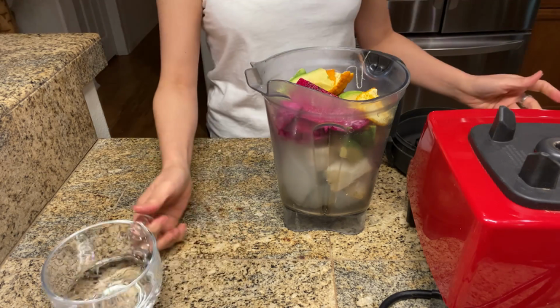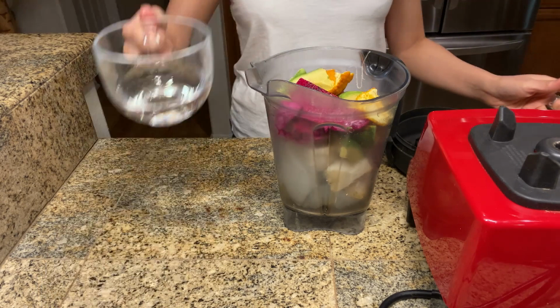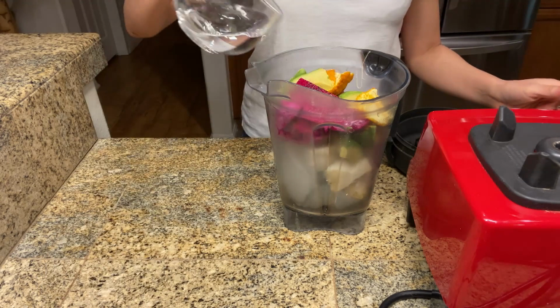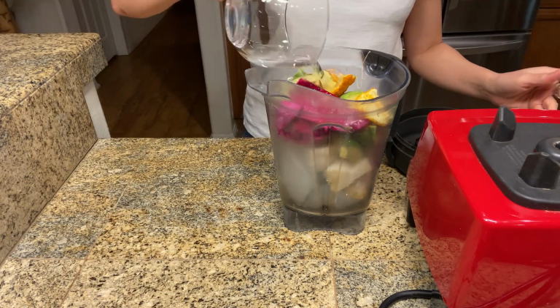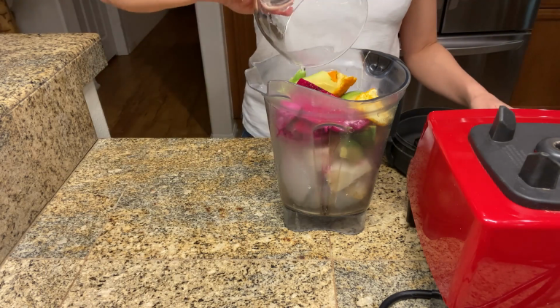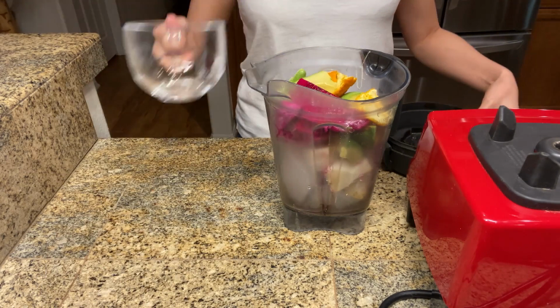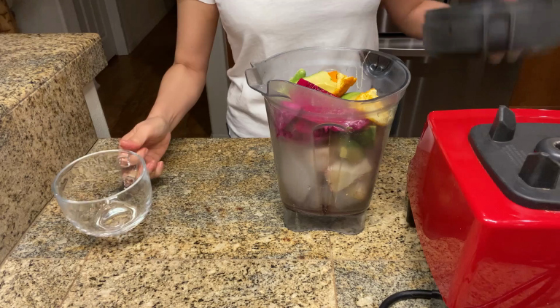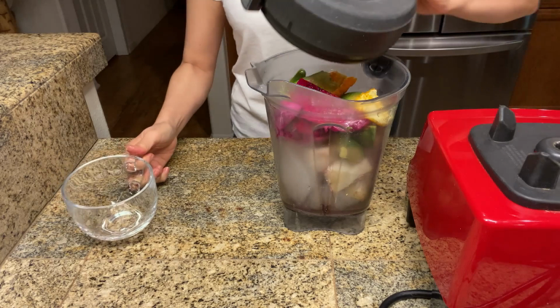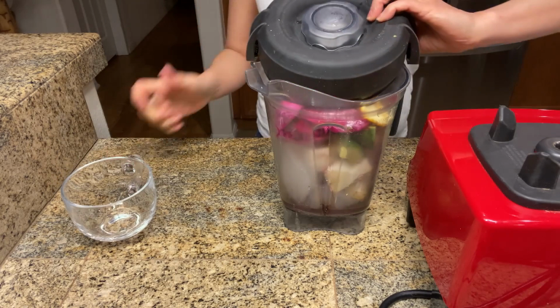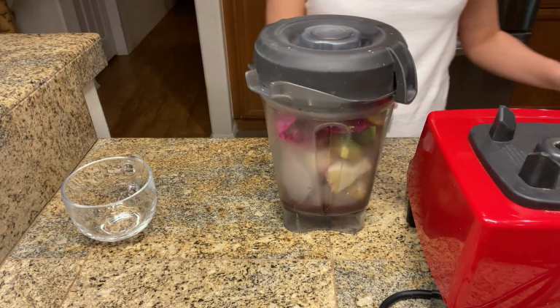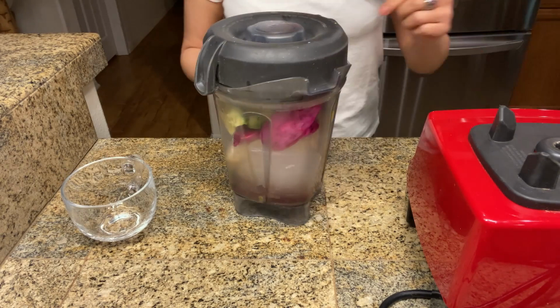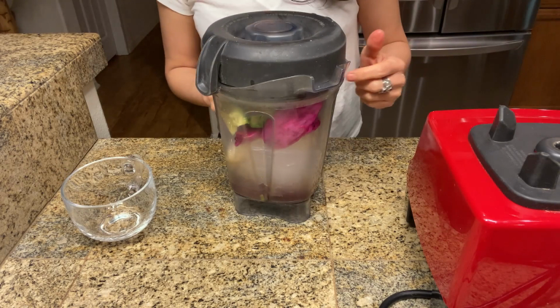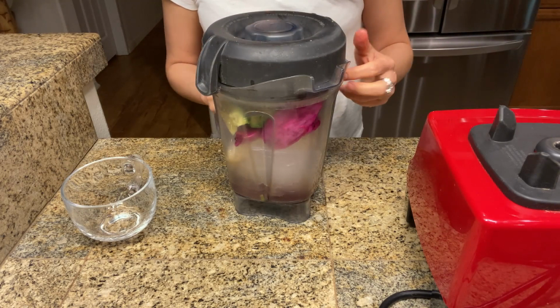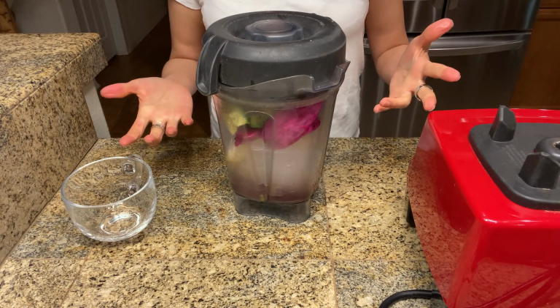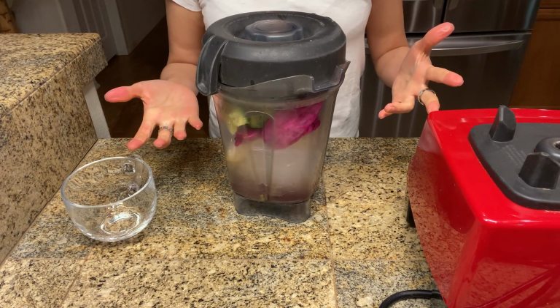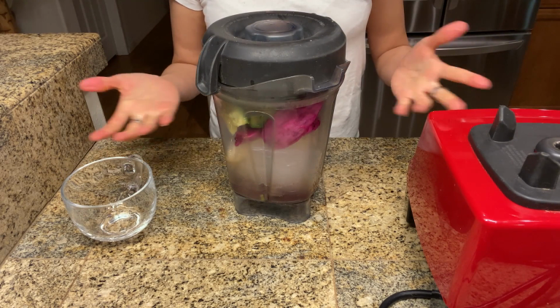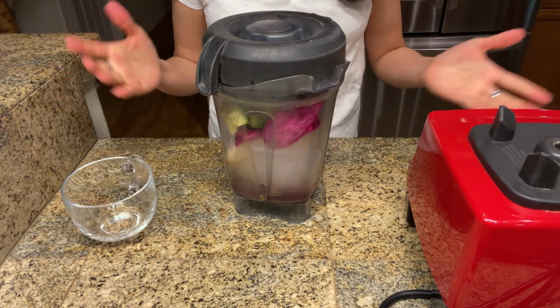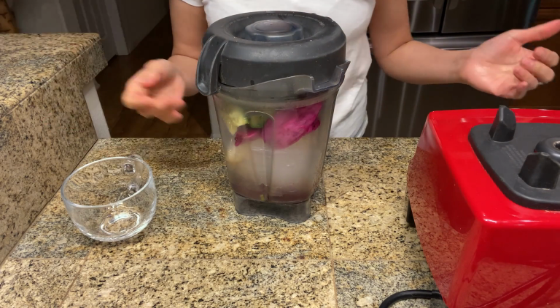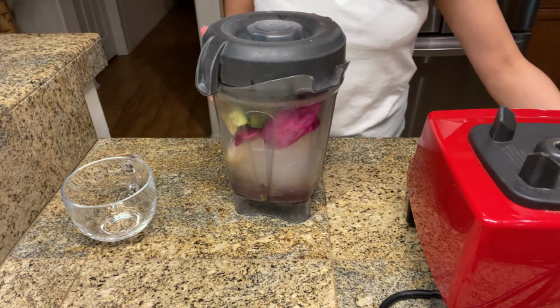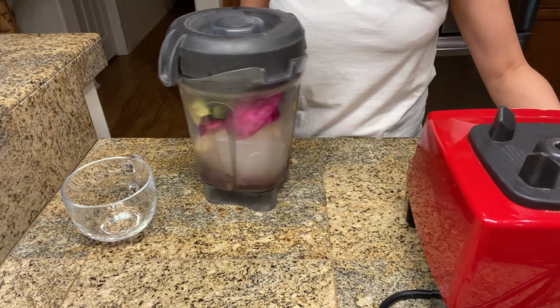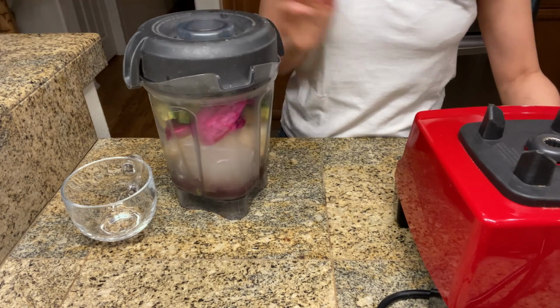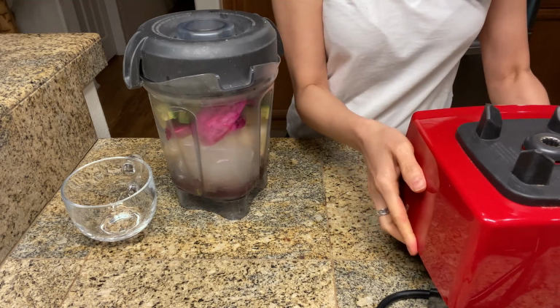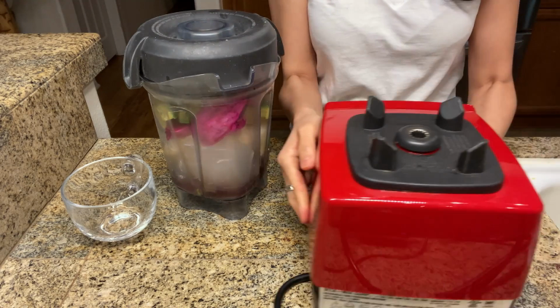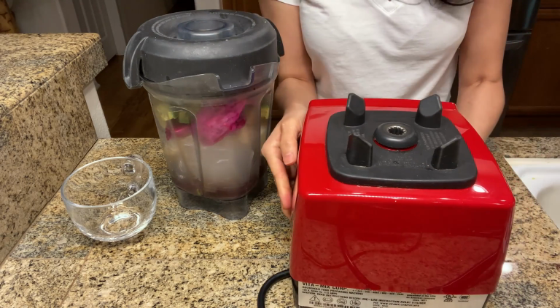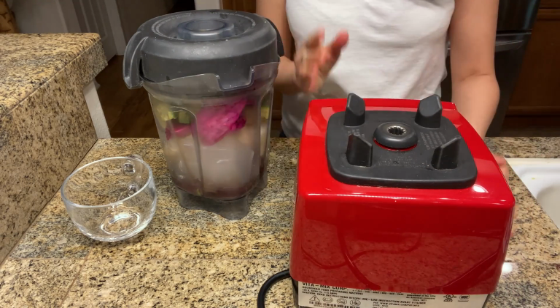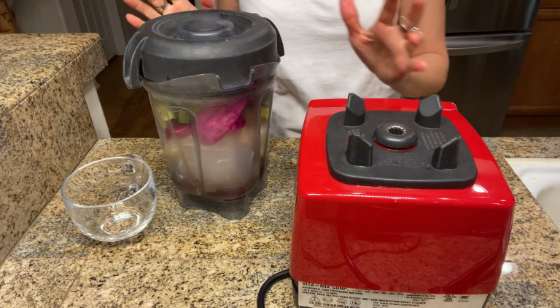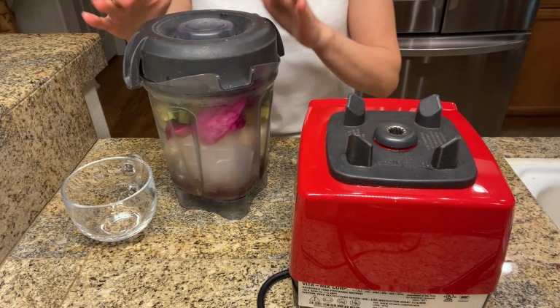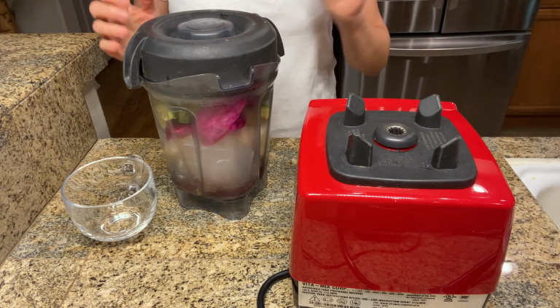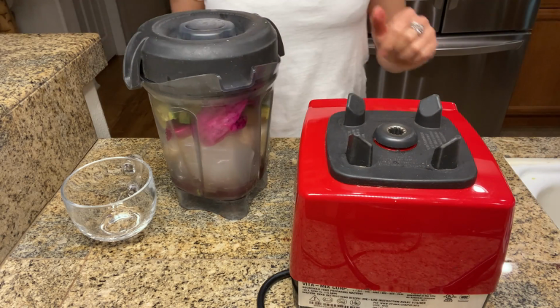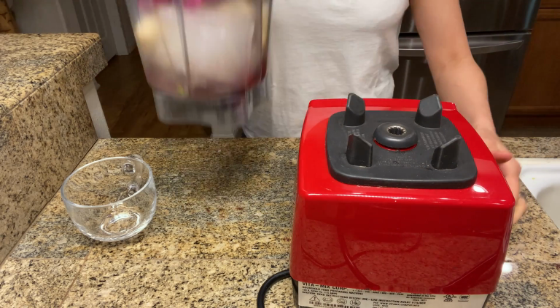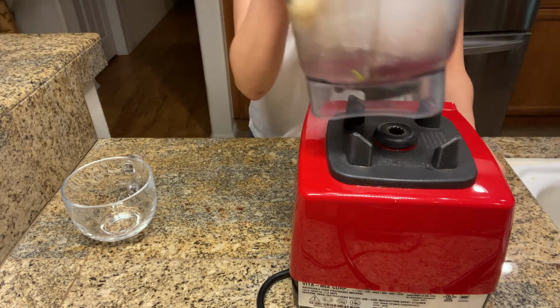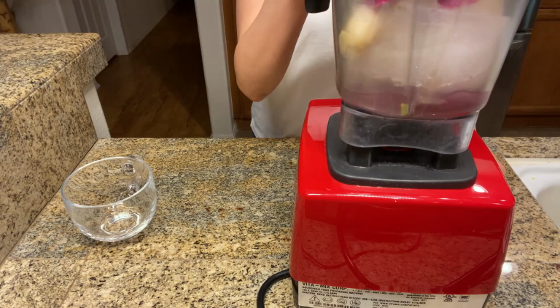Now we add the water. If you want to use coconut water instead of regular water, that's perfectly fine, but I don't have coconut water so I'm going to use water. So now we're going to blend this.